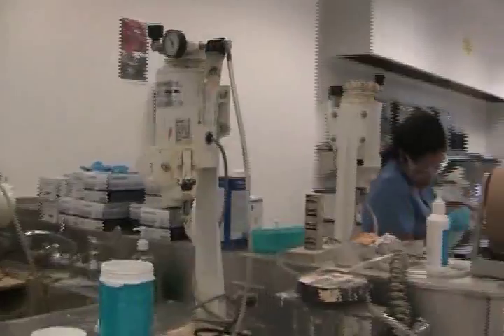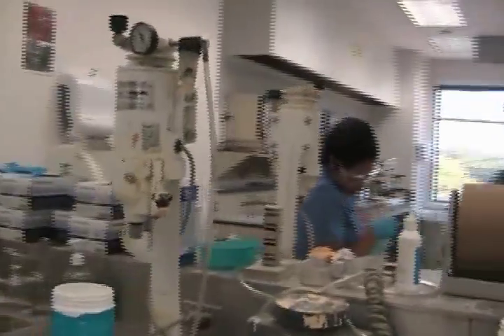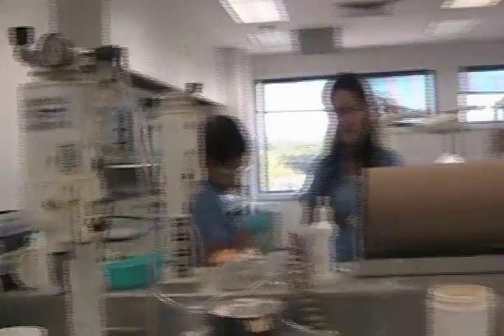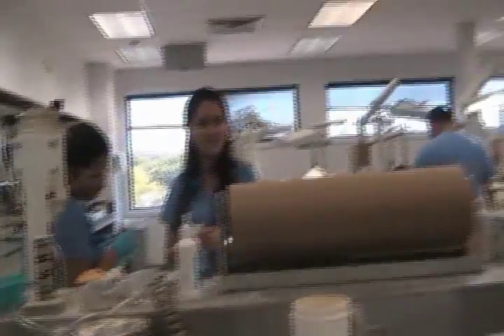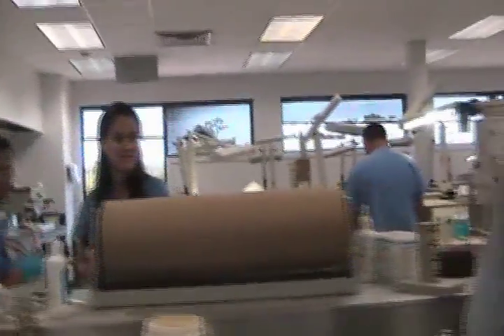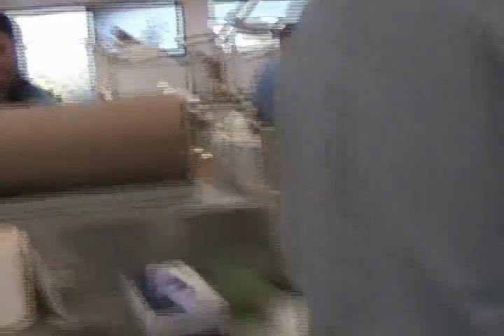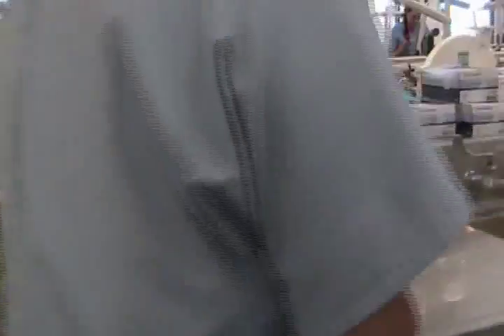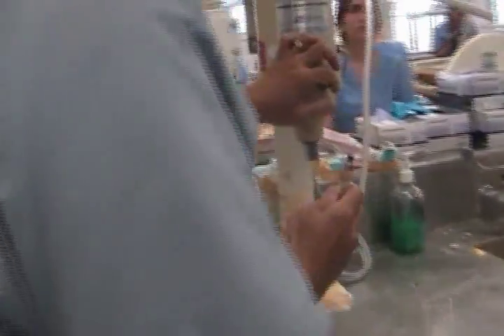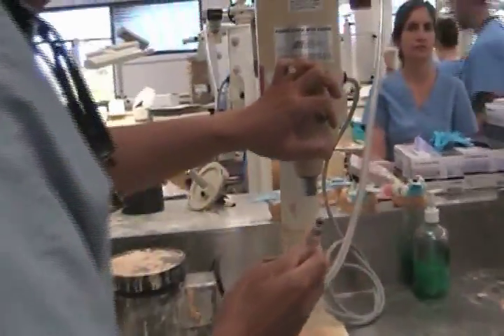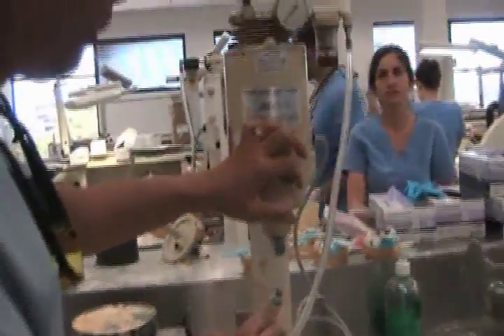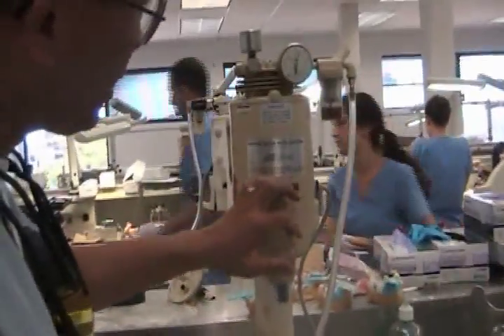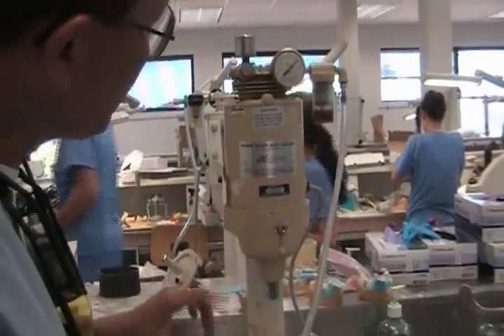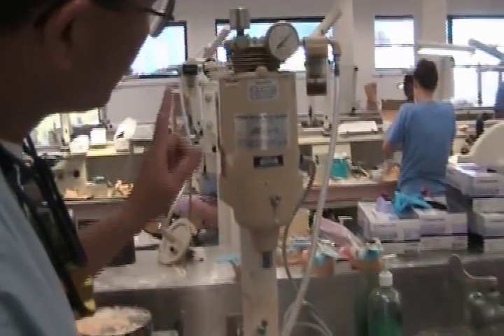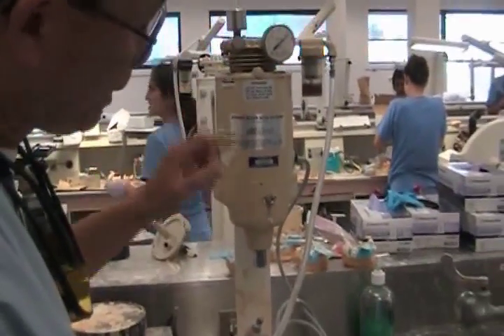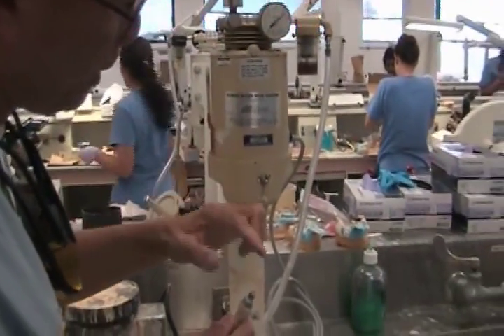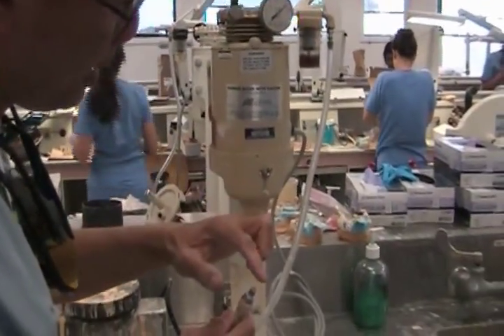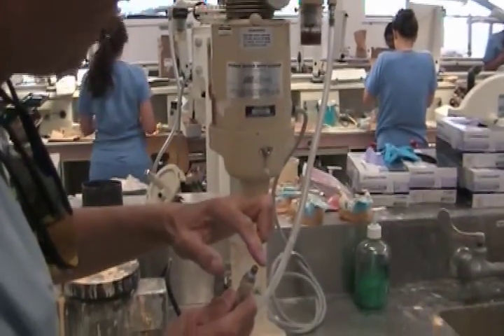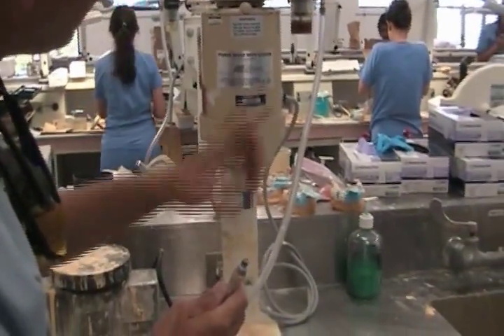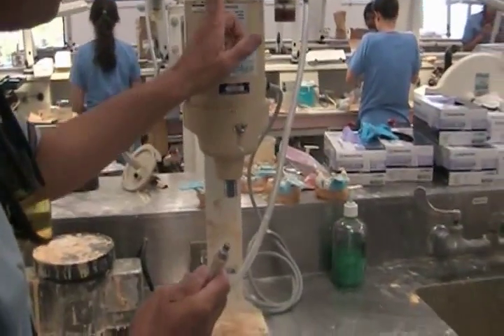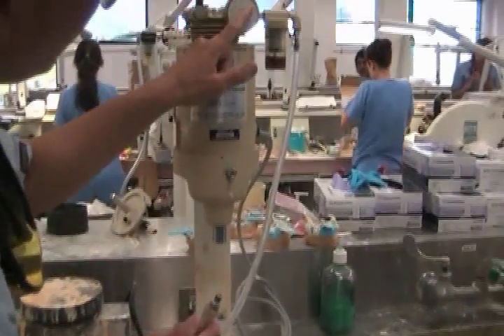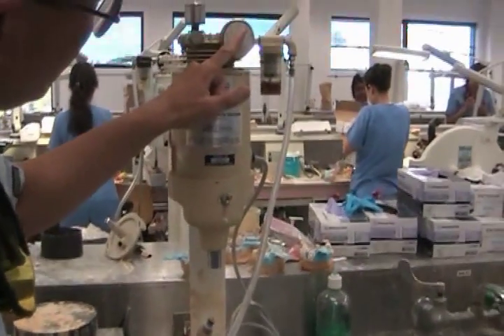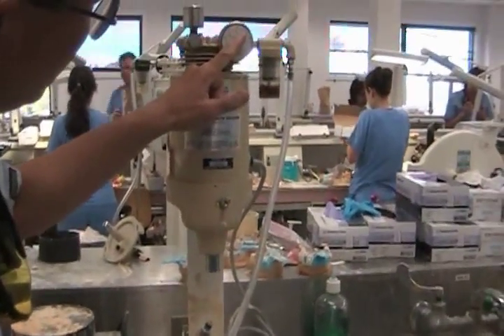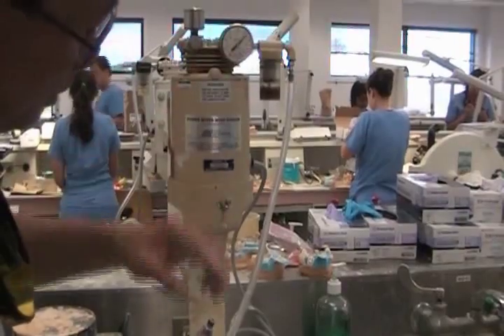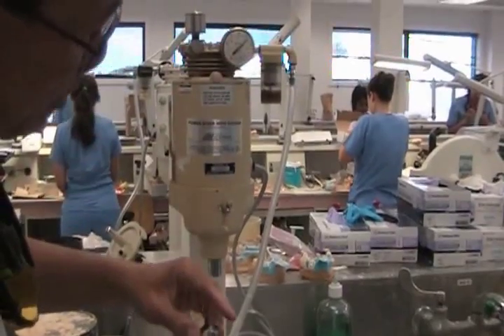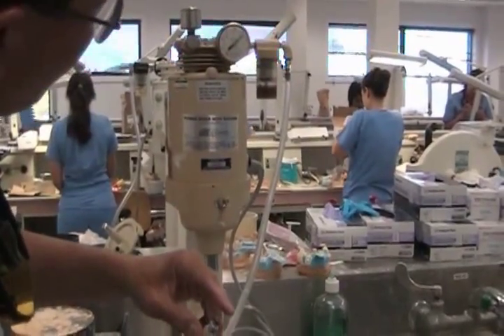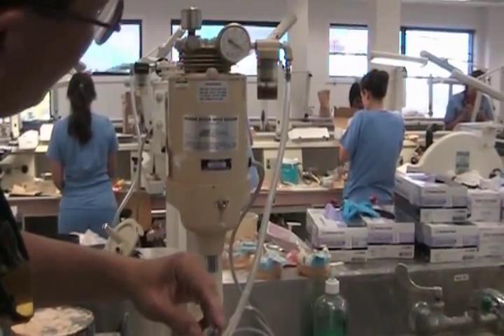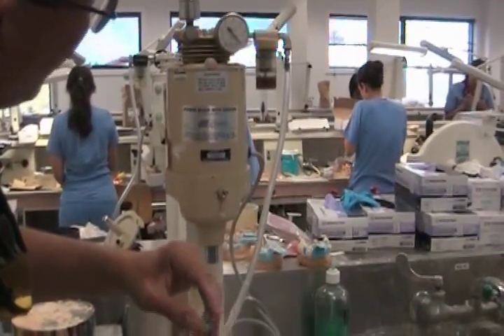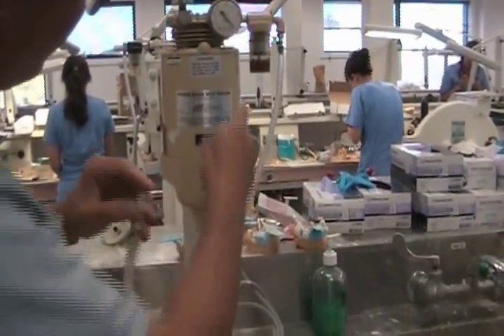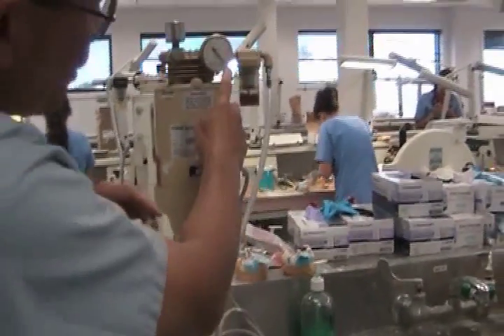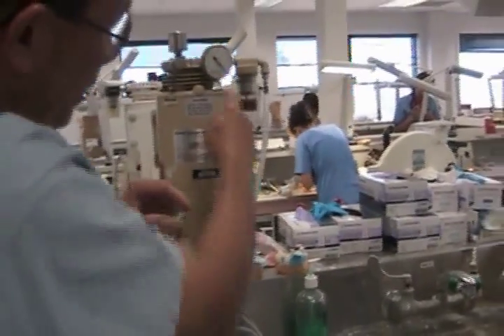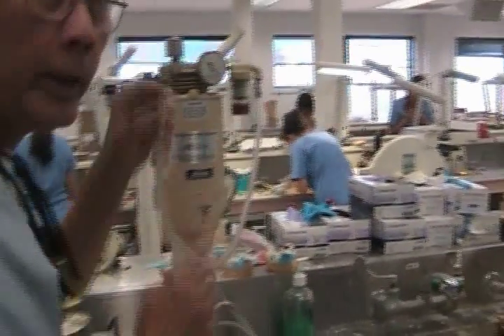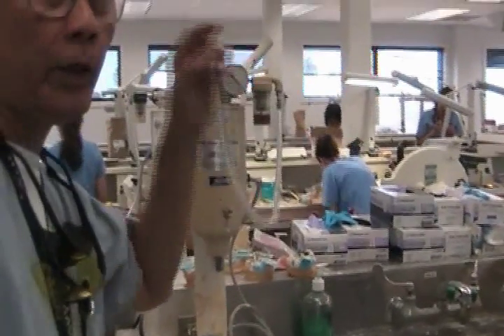Before you even mix, double check your mix. Turn it on — that suction — because it went. If you plug it that way, it reaches to zero. This is good.